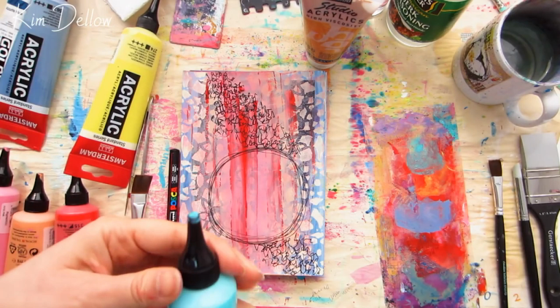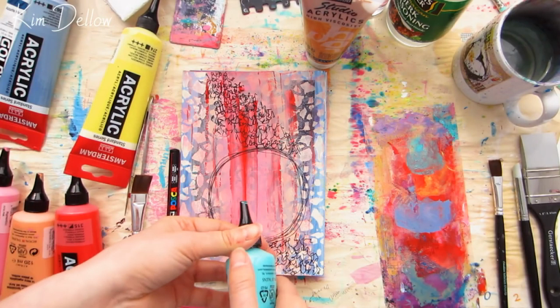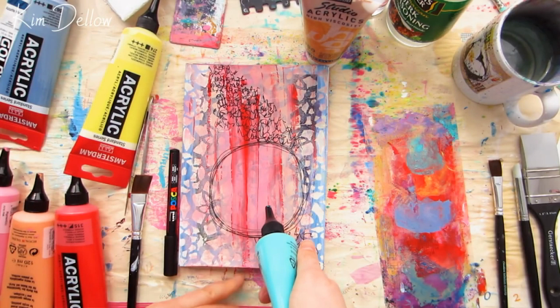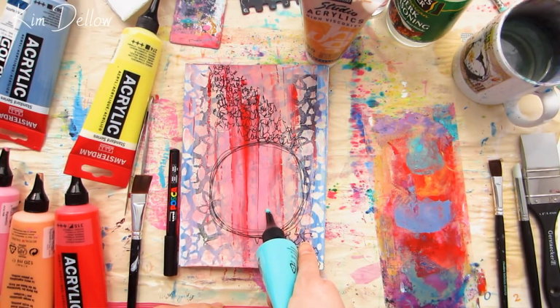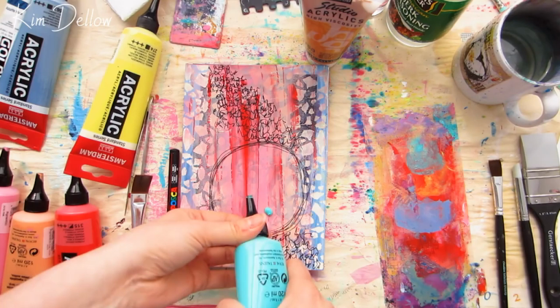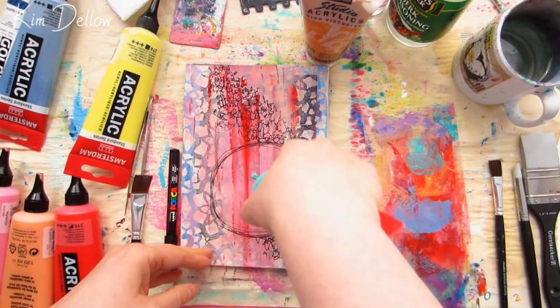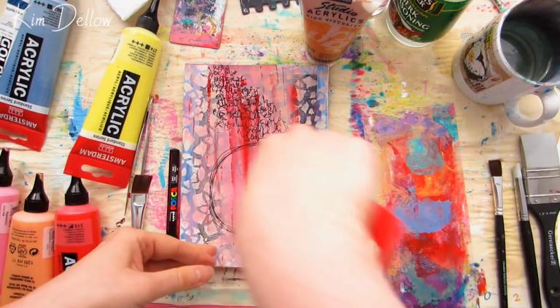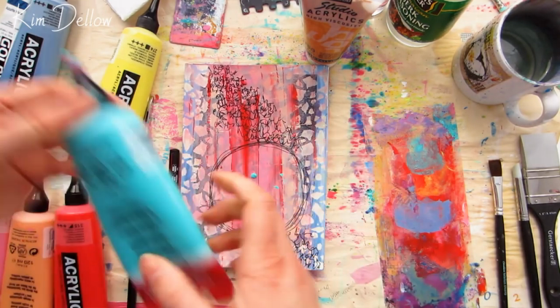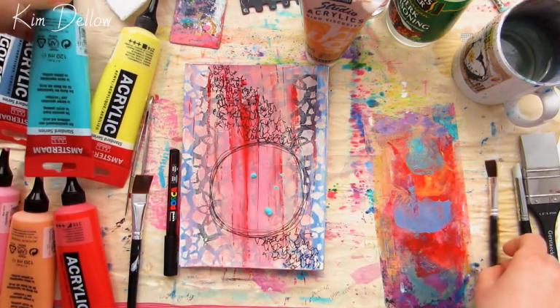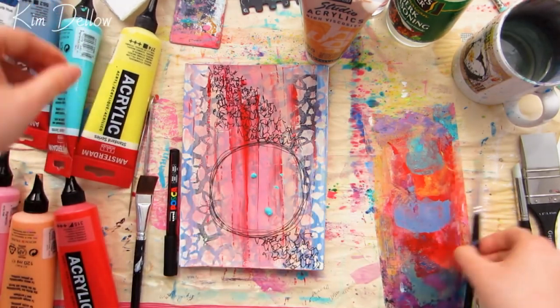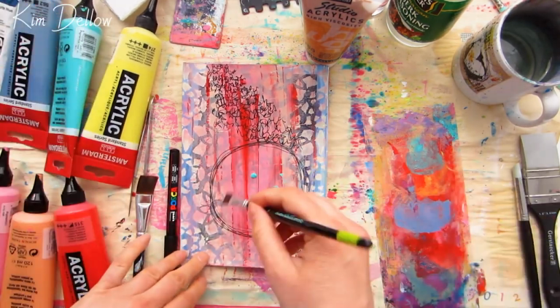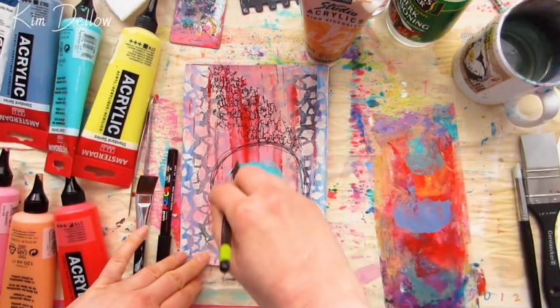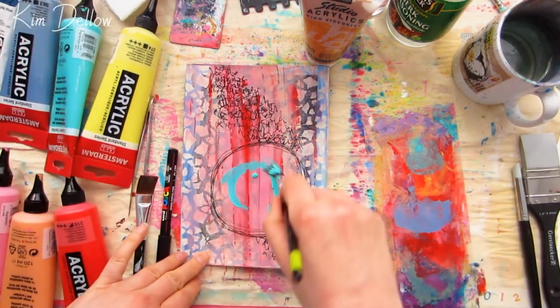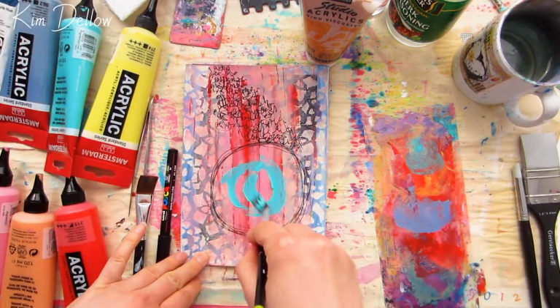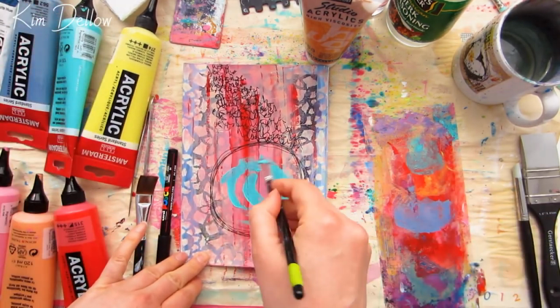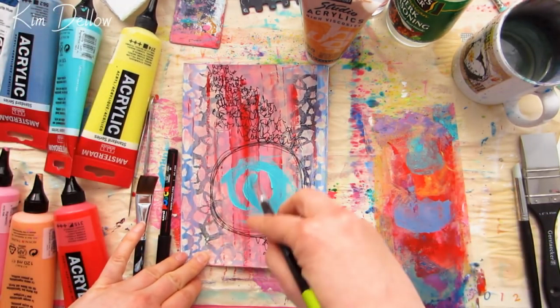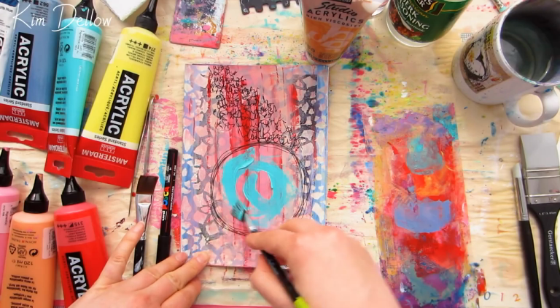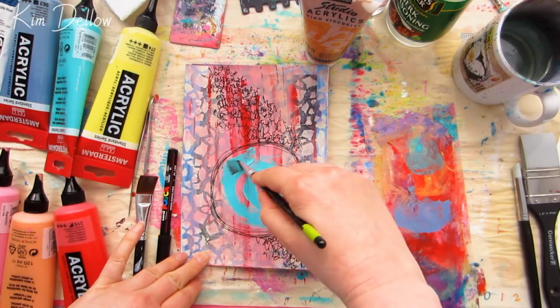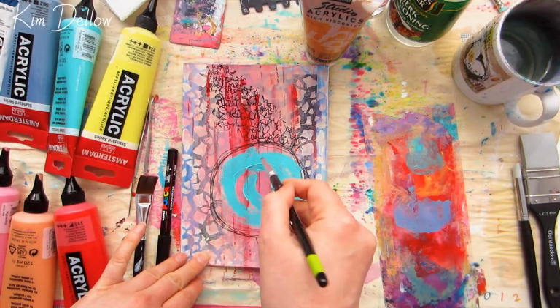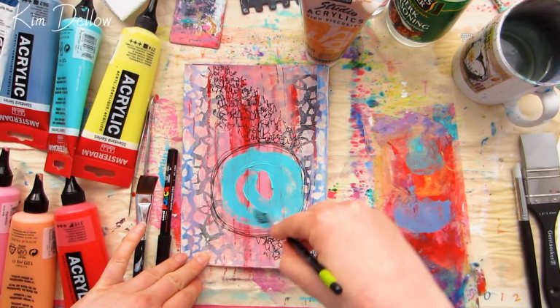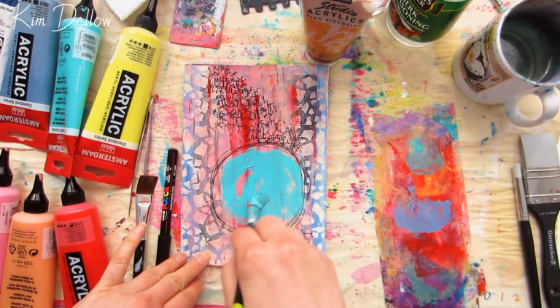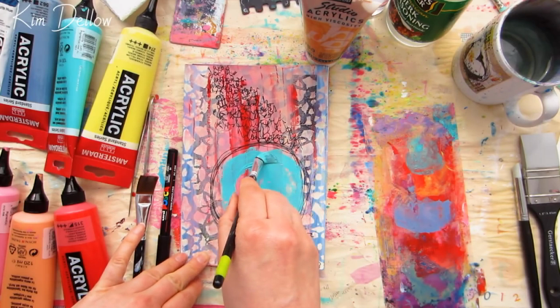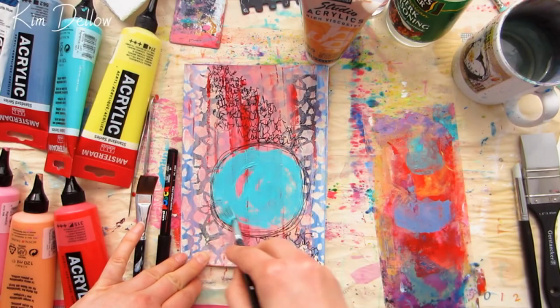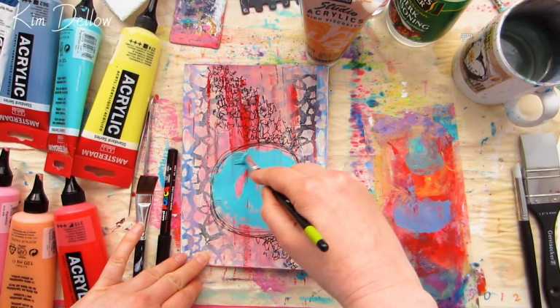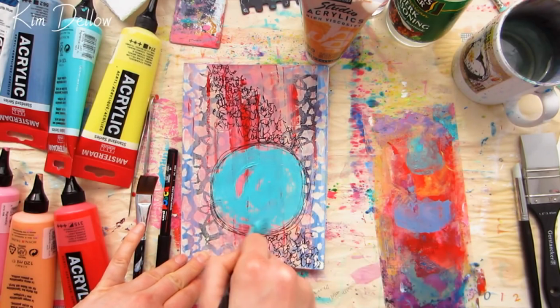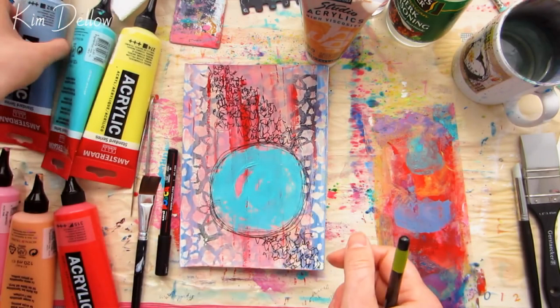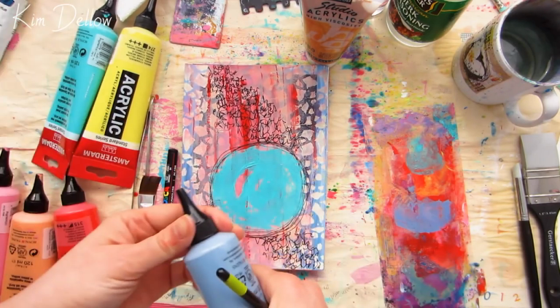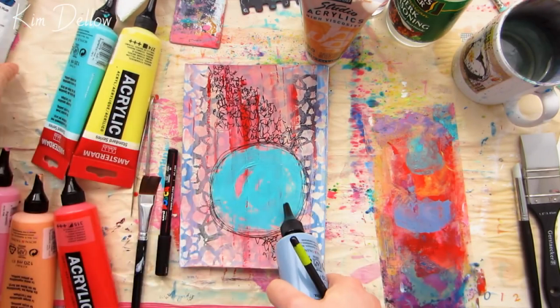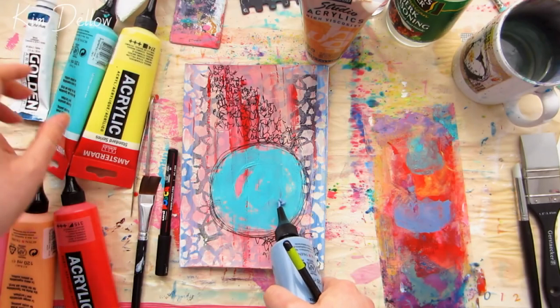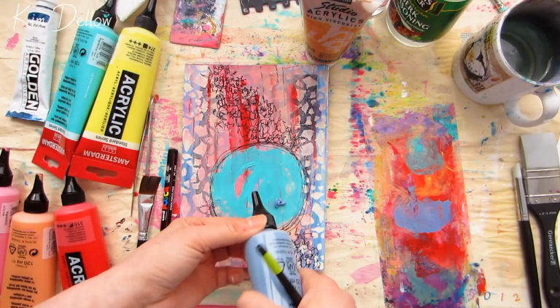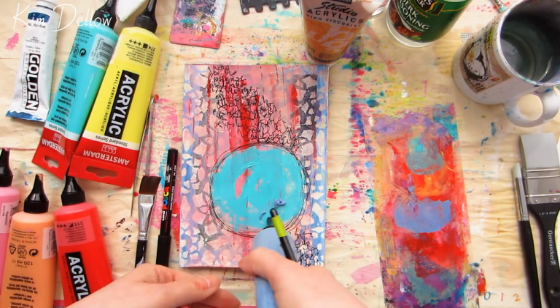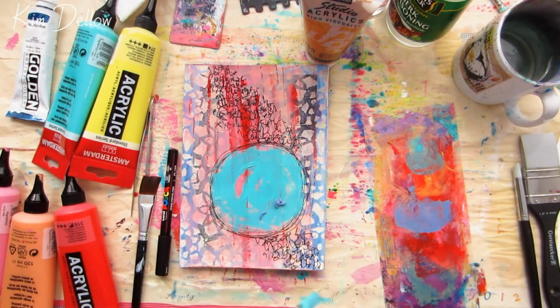Every decision that I'm making is pretty much as you see it. I decided to add the colour inside the circle and add a little bit of dry brushing with that same colour in the corners, so it would coordinate with the circle. It's only very small touches.